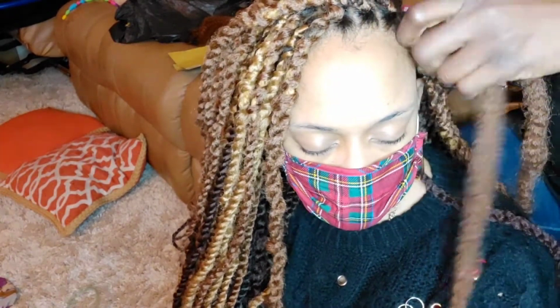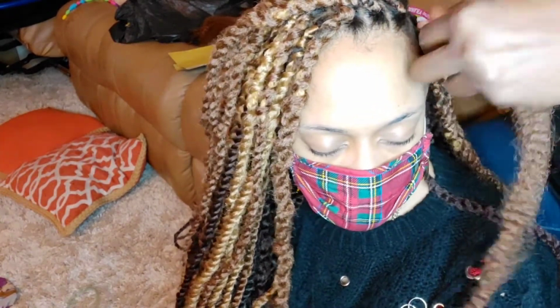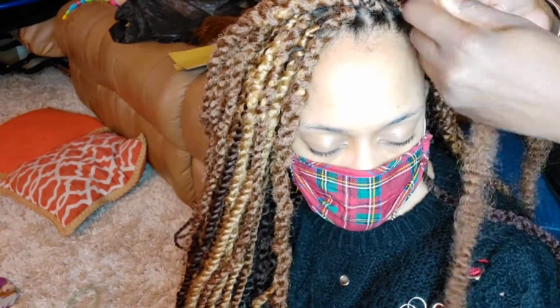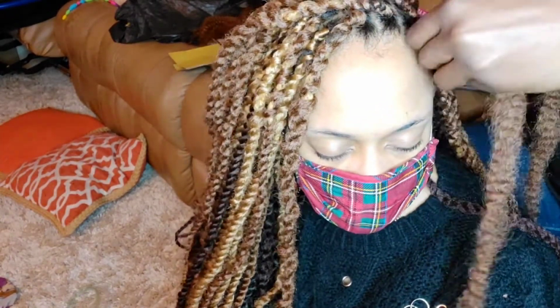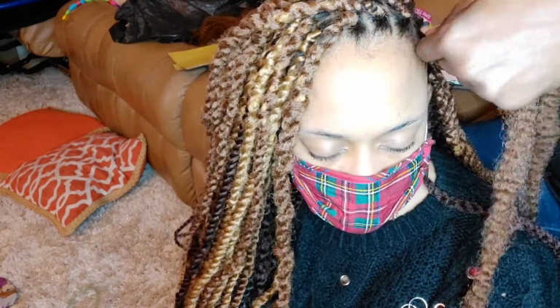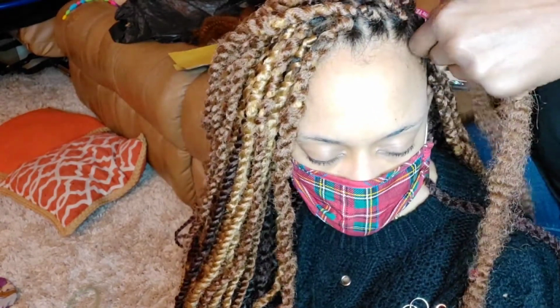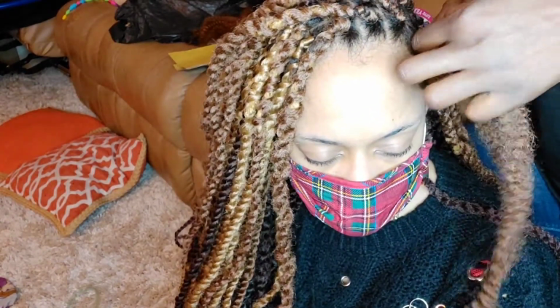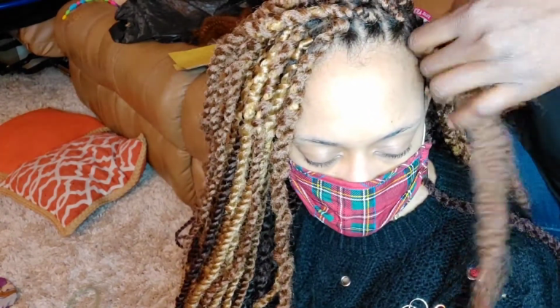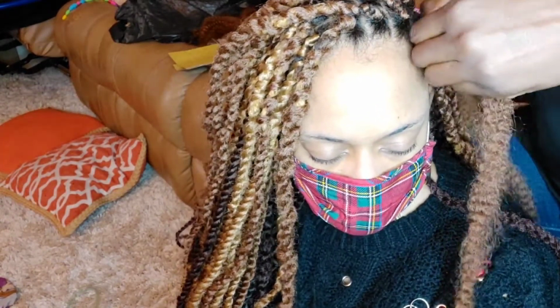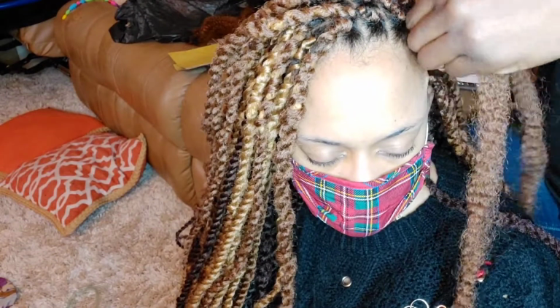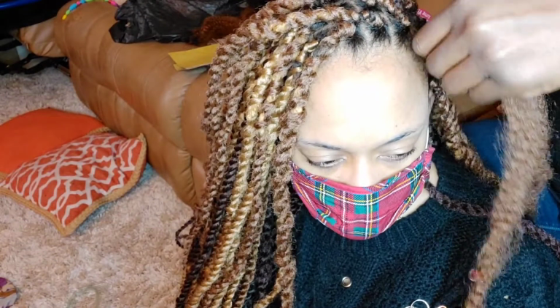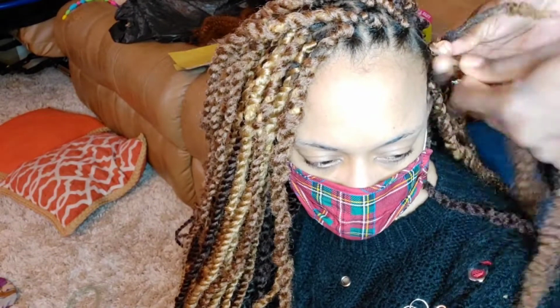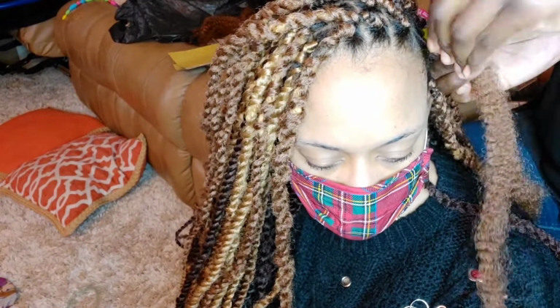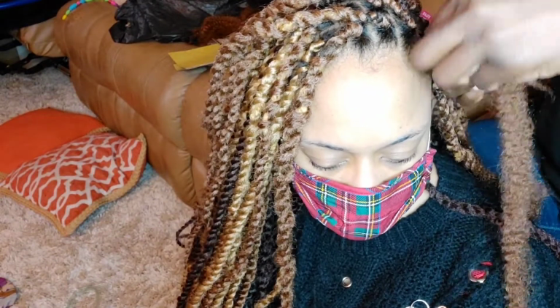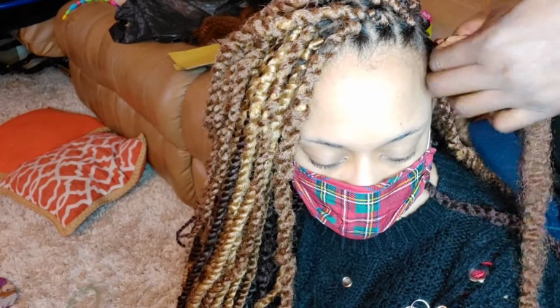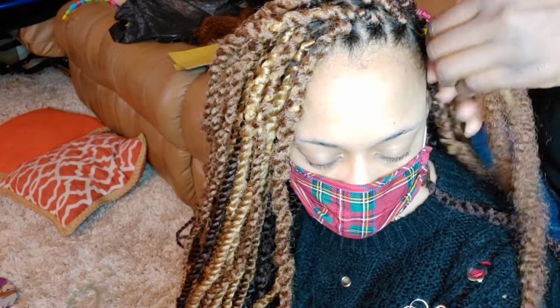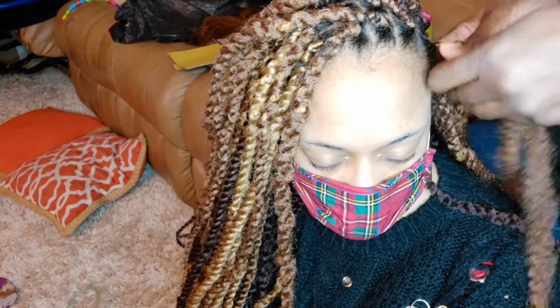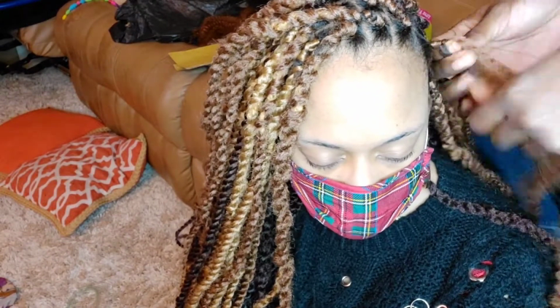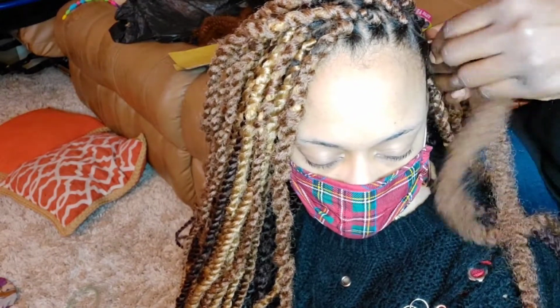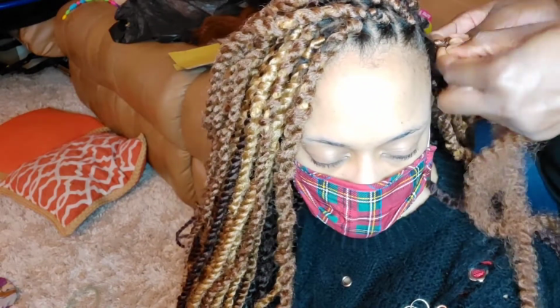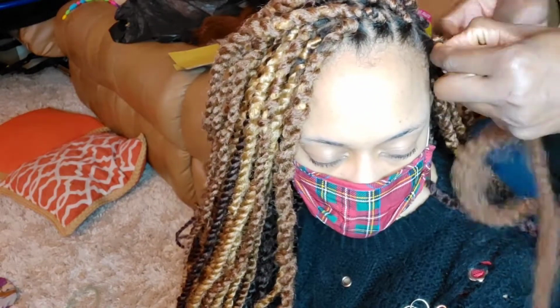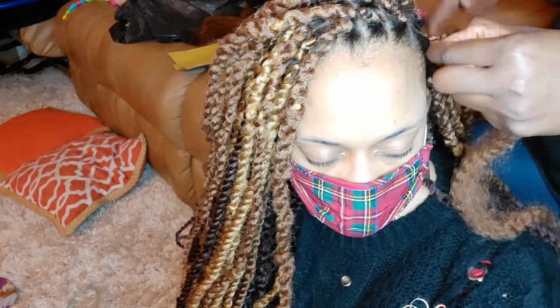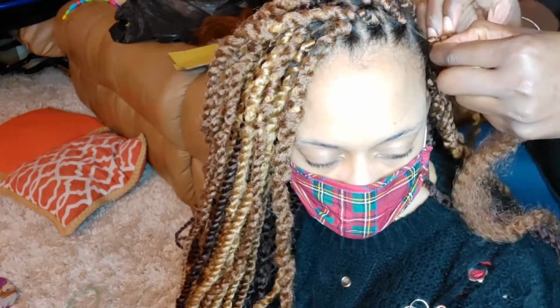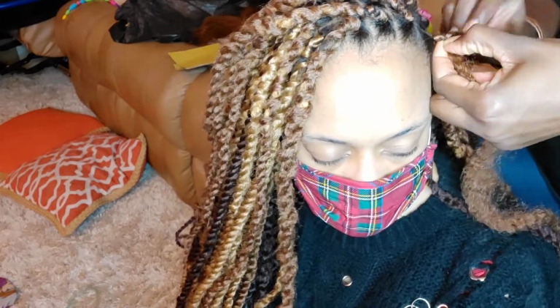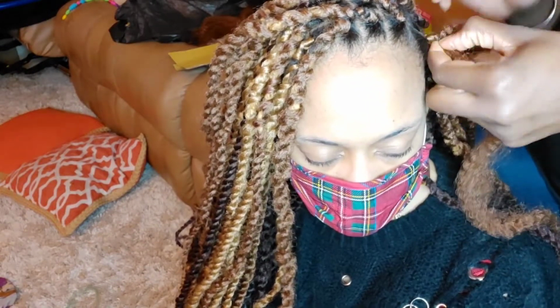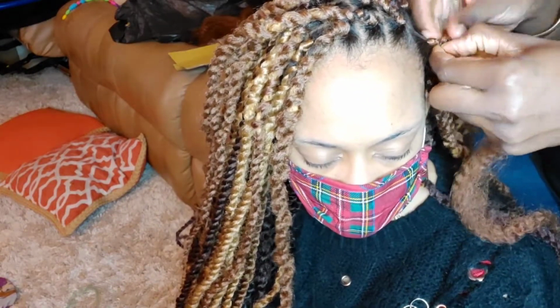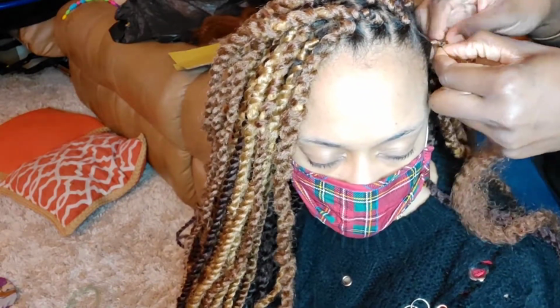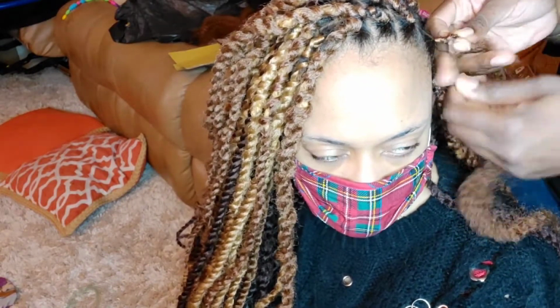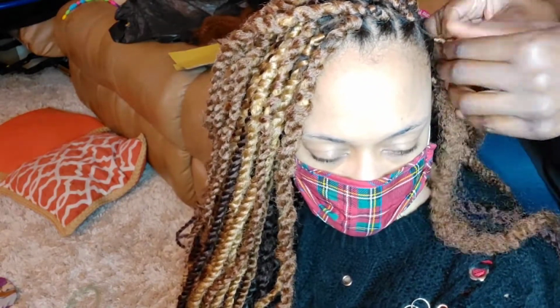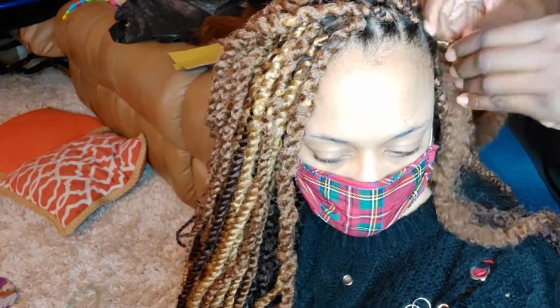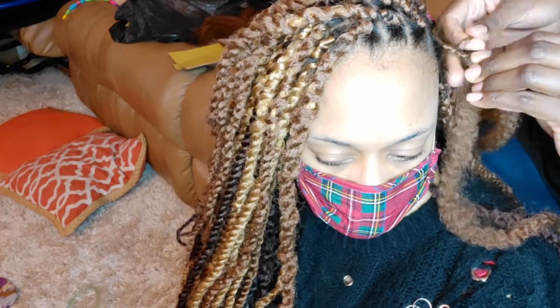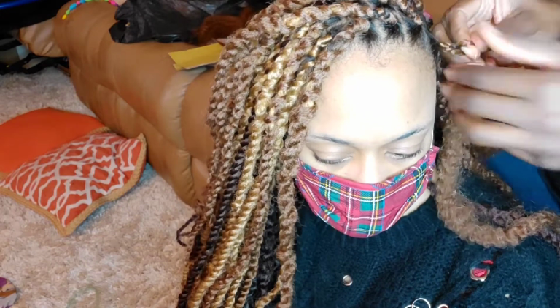I then do the same technique with the last installation — again wrapping her hair twice, braiding, and then twisting — and I do that all the way down to the end of the hair, and there you have it.